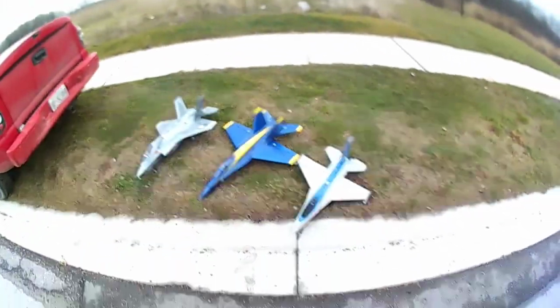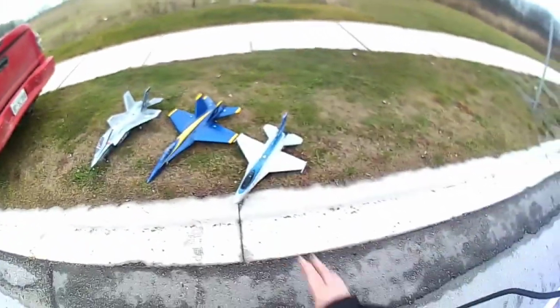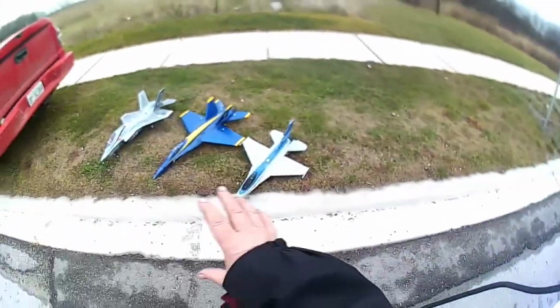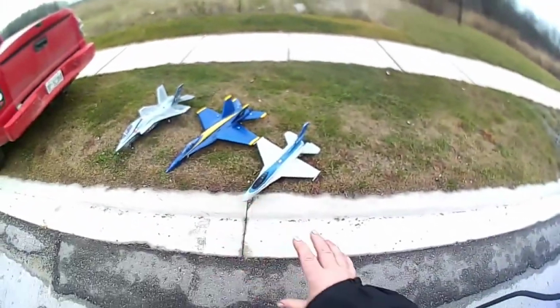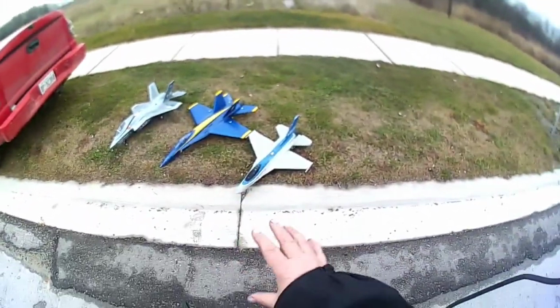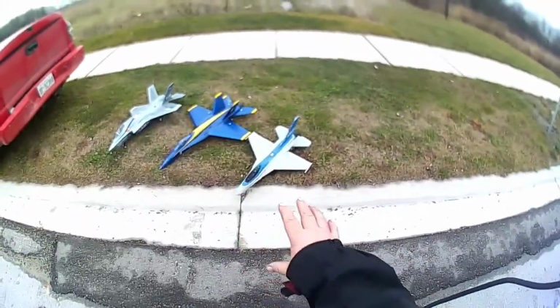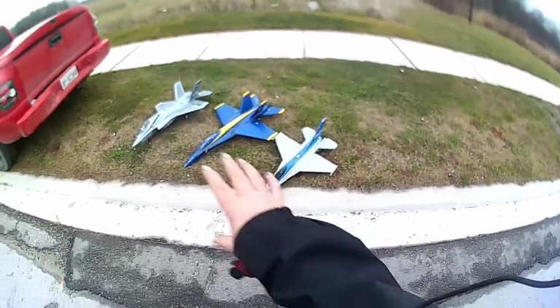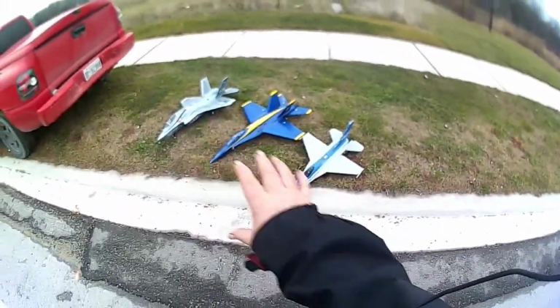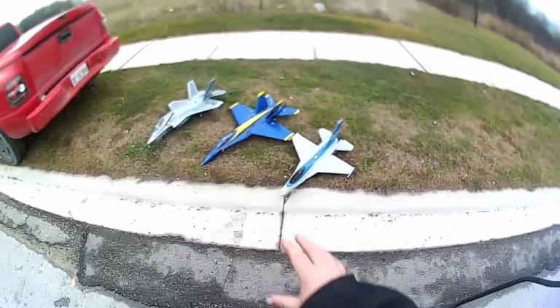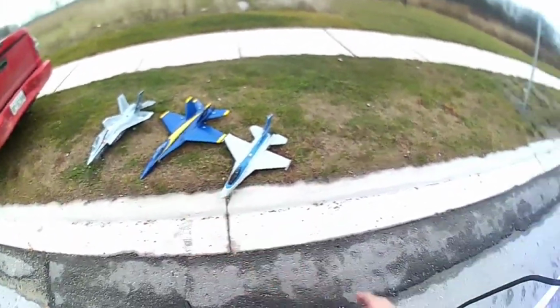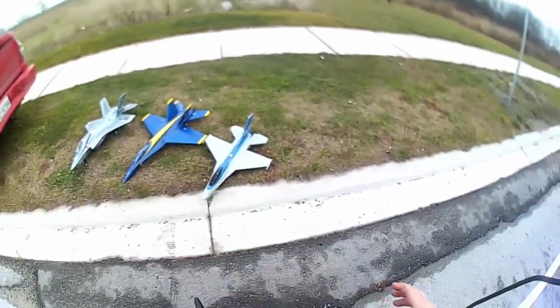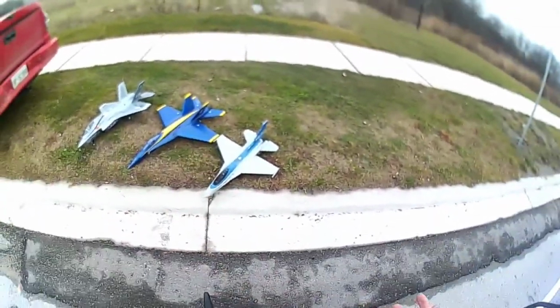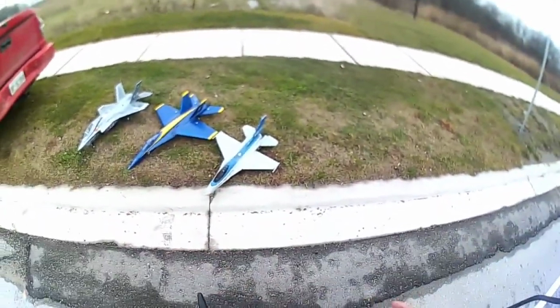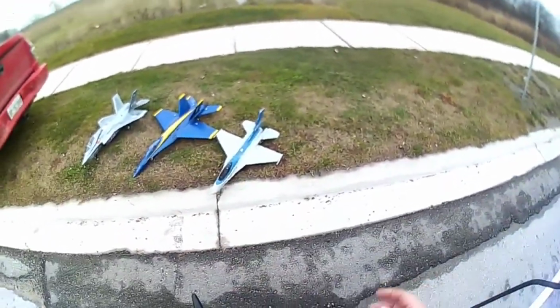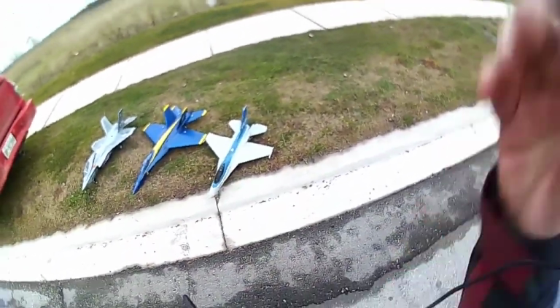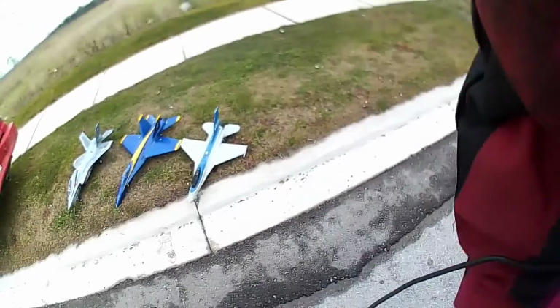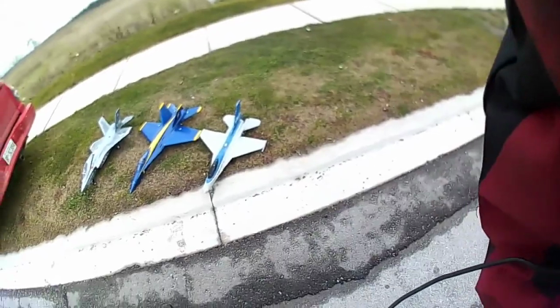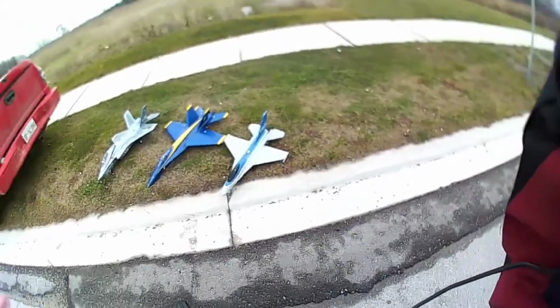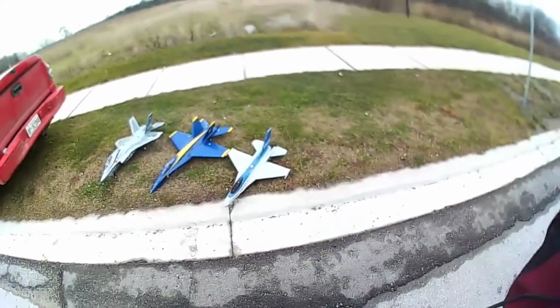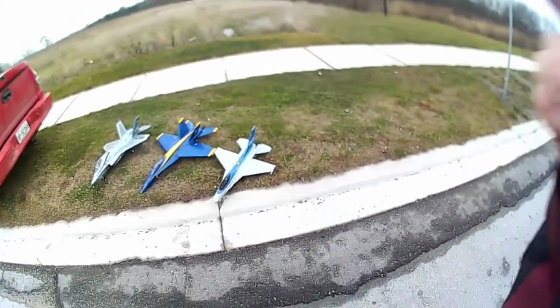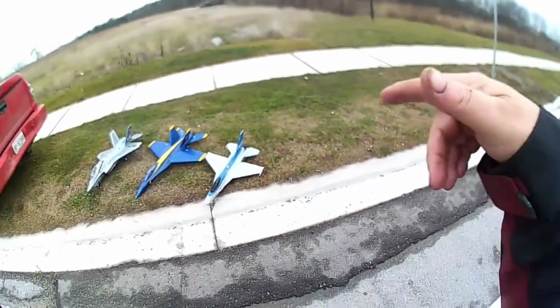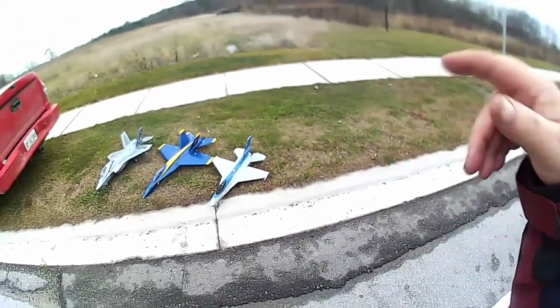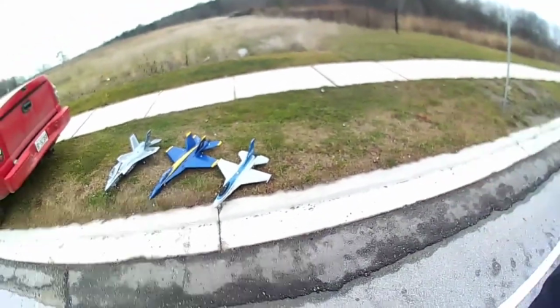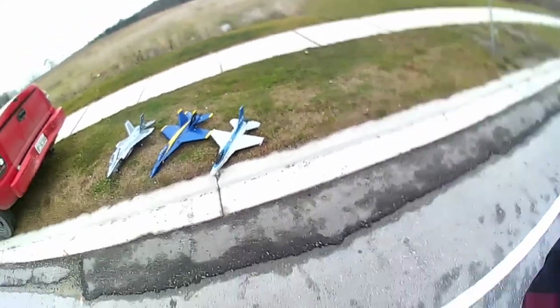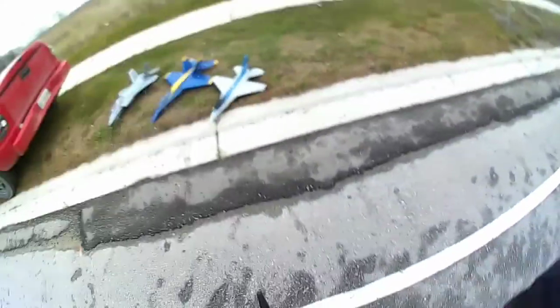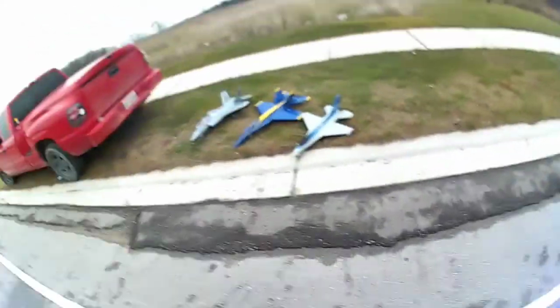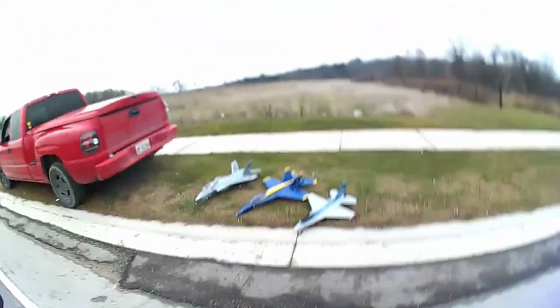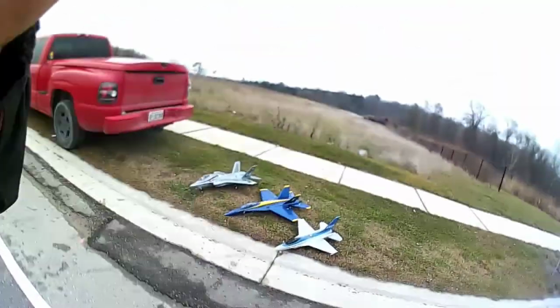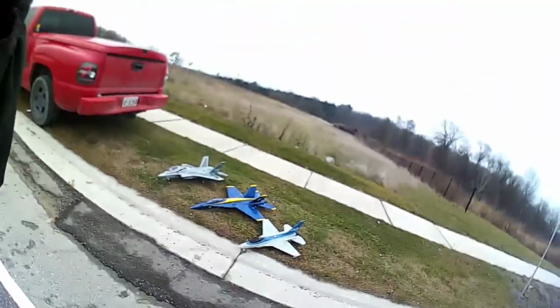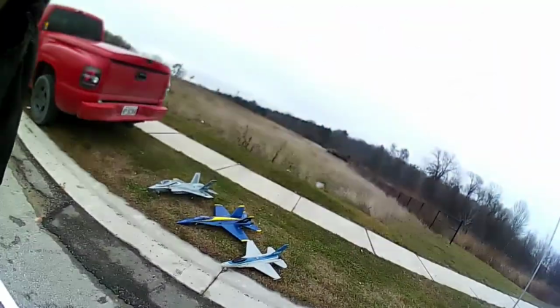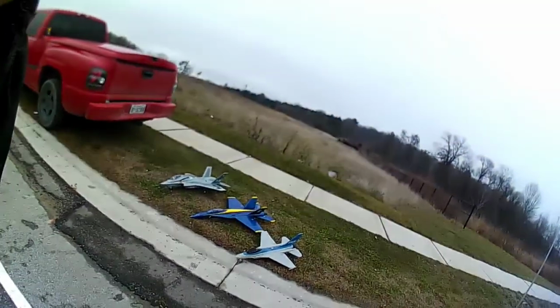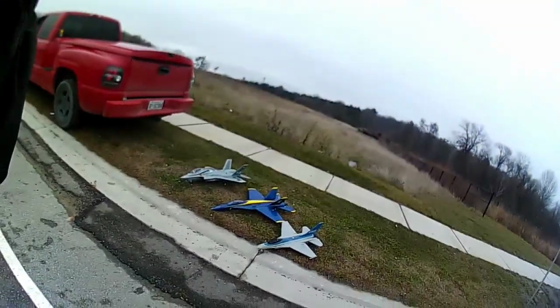I would say it's scale size to those — I don't know, what do you think? Let me know in the comments, leave a like and subscribe and all that goodness.